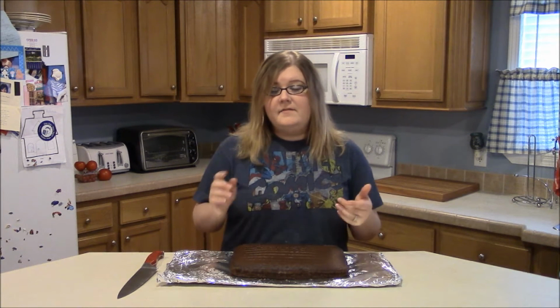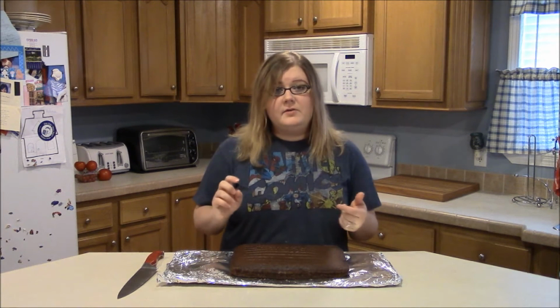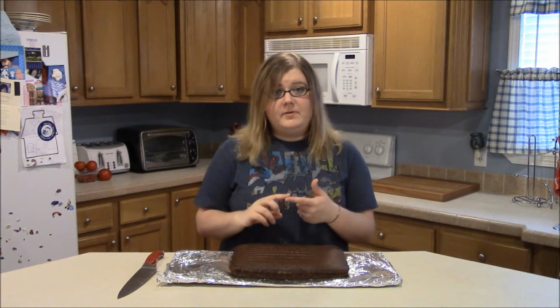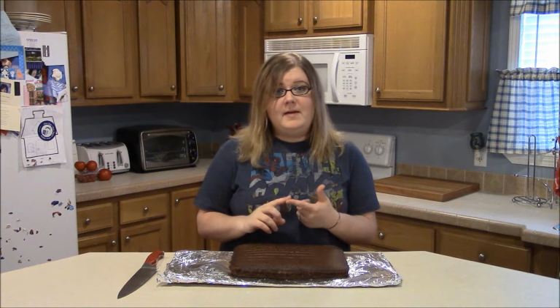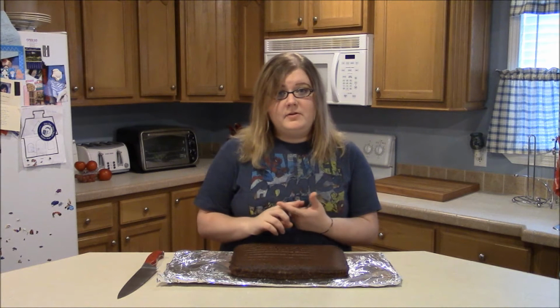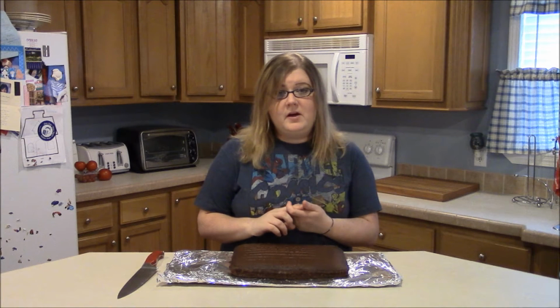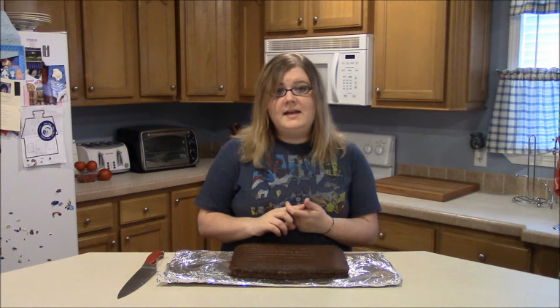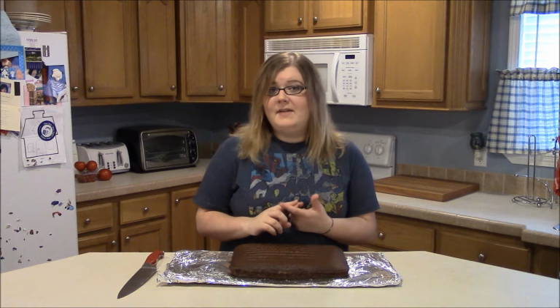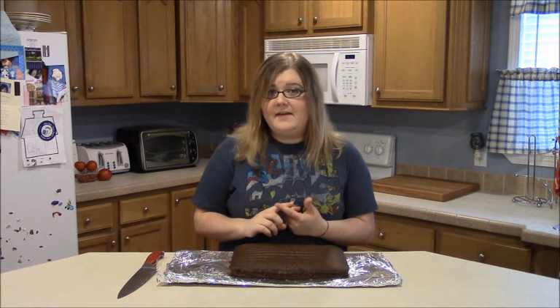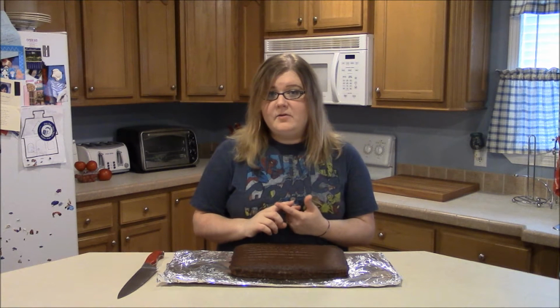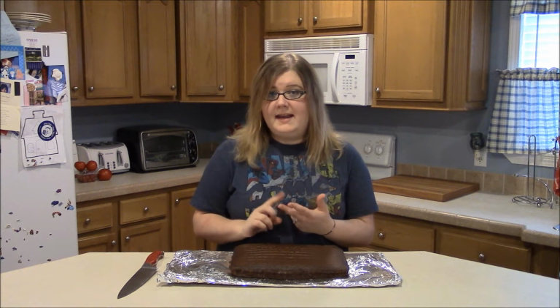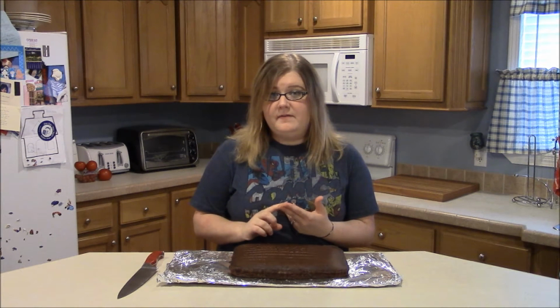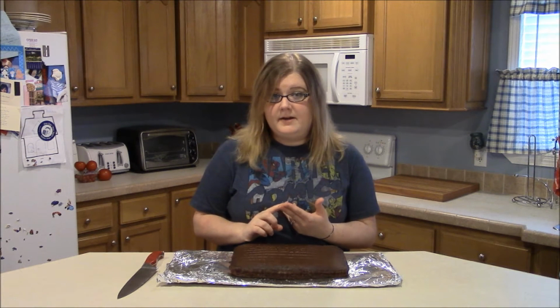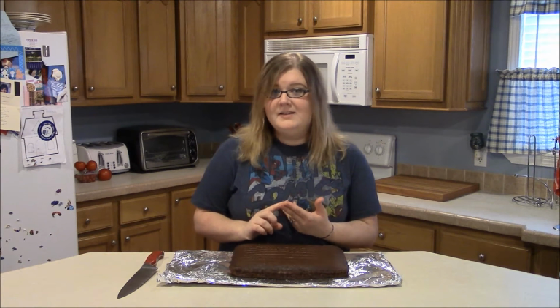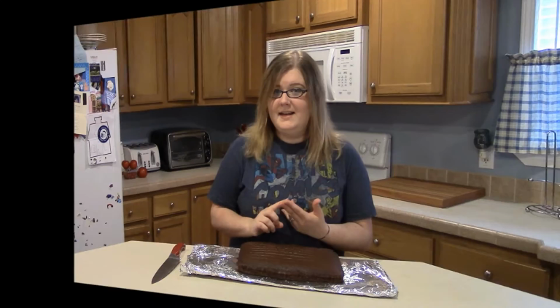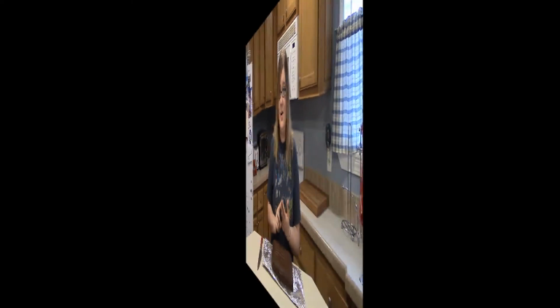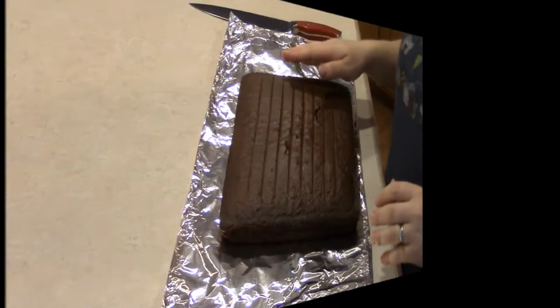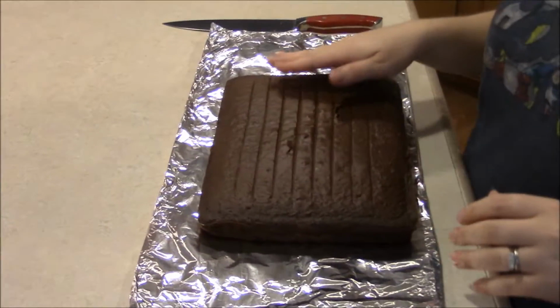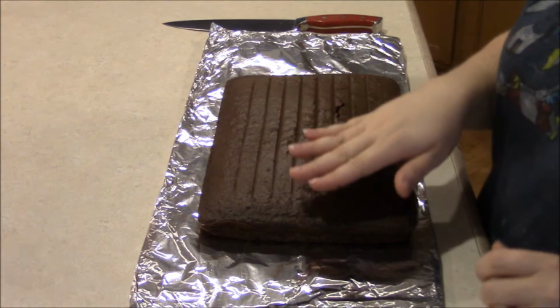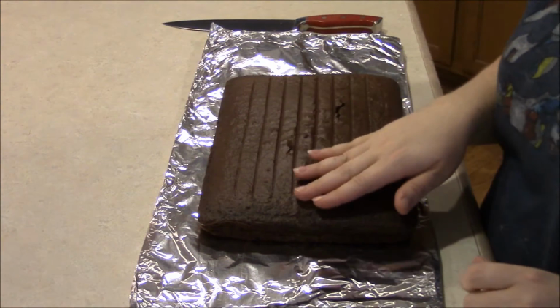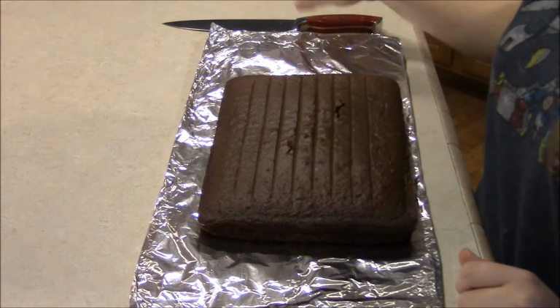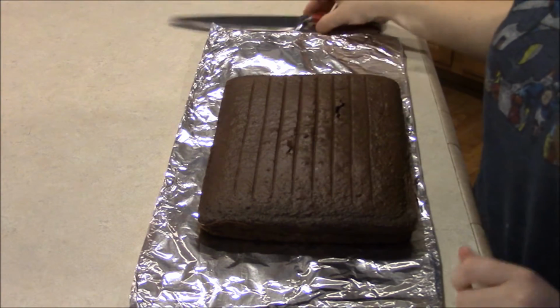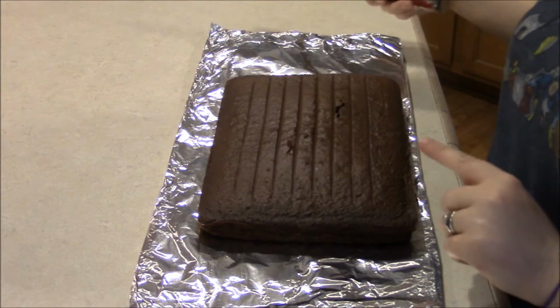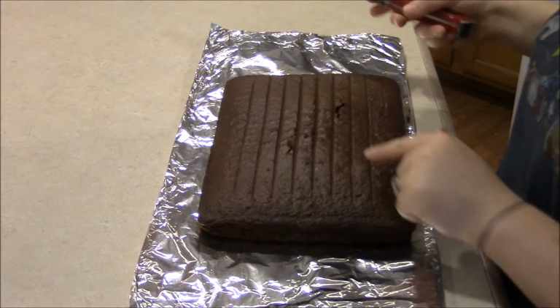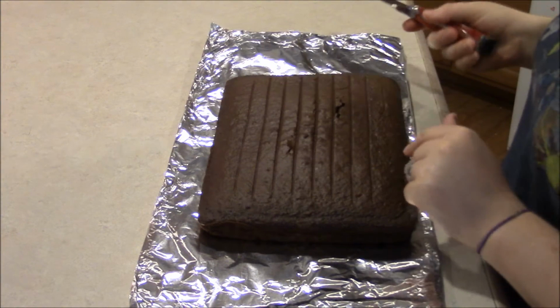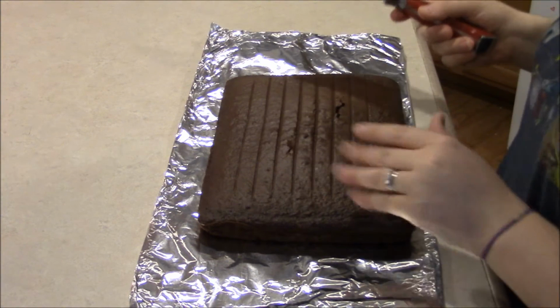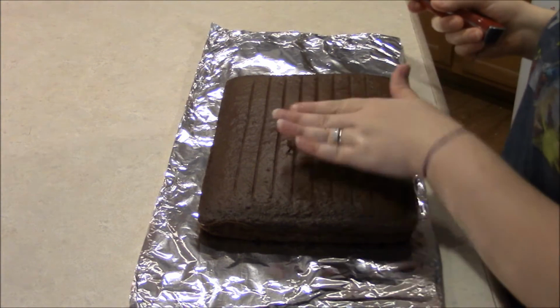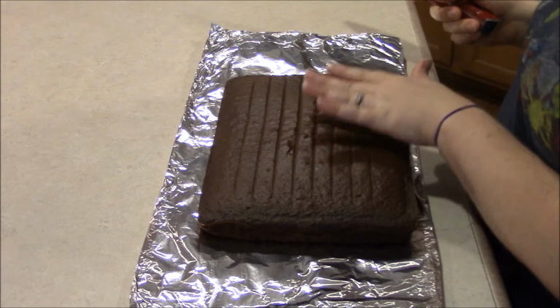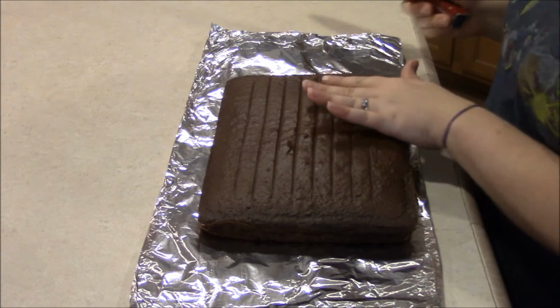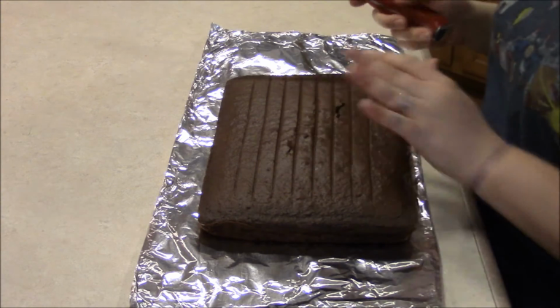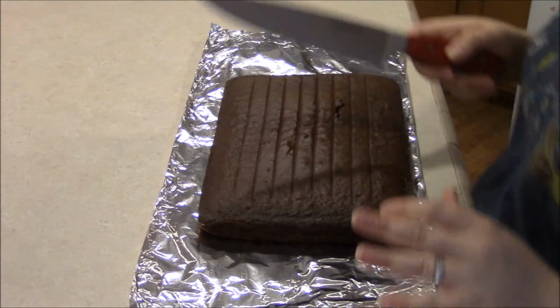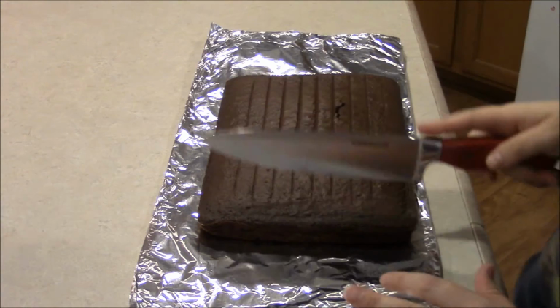I've also already pre-made my buttercream frosting. I've dyed half of it gray and half of it brown. Let's go ahead and get started. I've left the rounded side up and you don't even need to level the cake, because this is actually going to help a little bit with the hammer anyway.